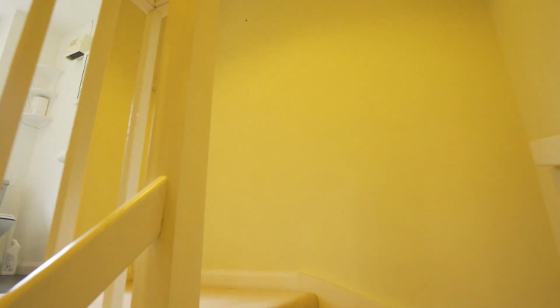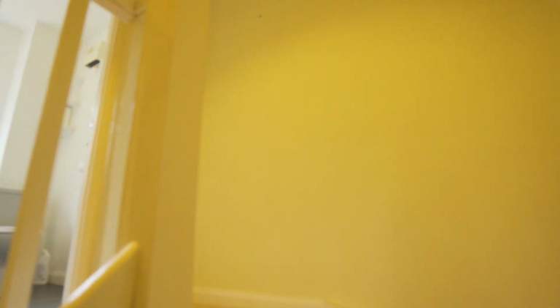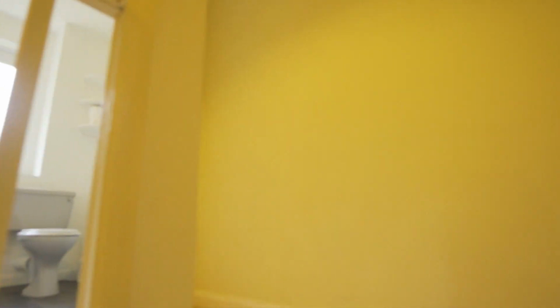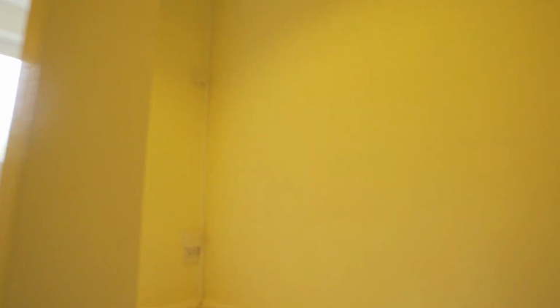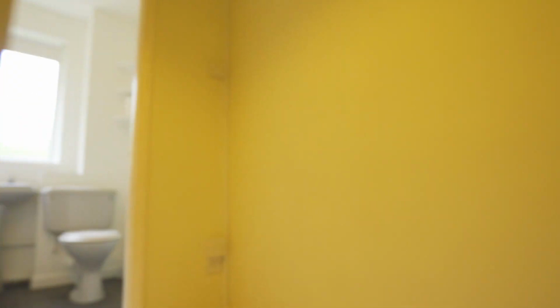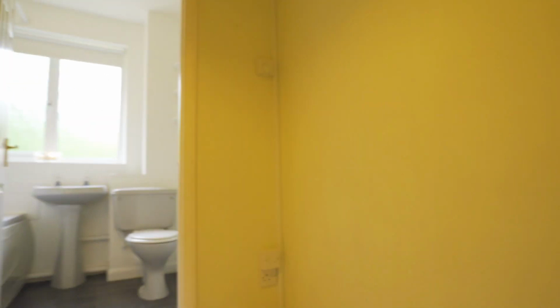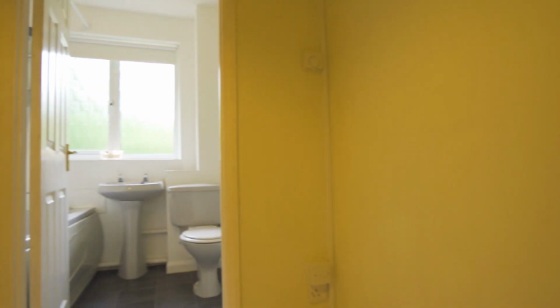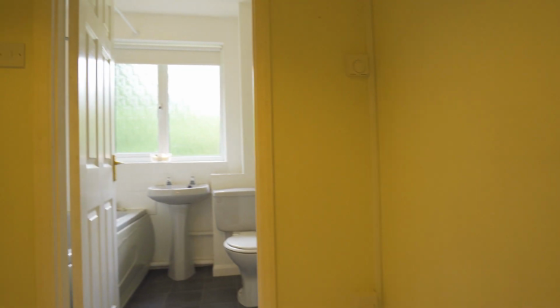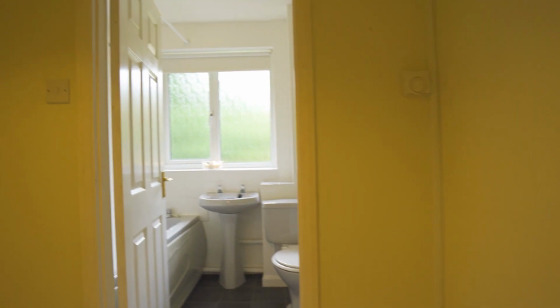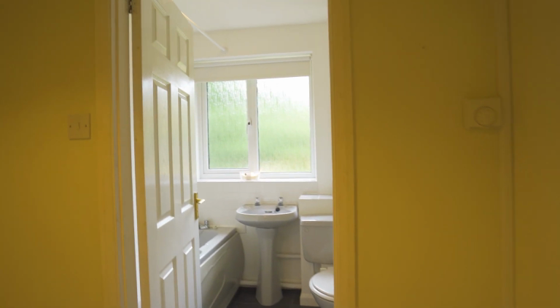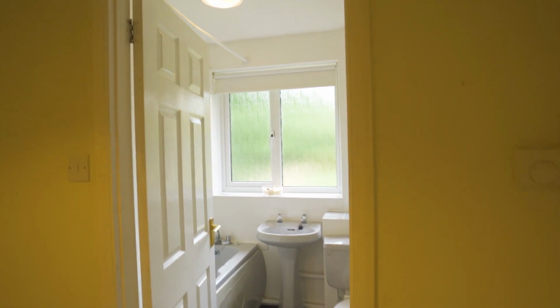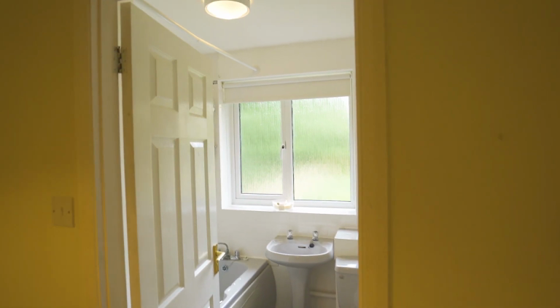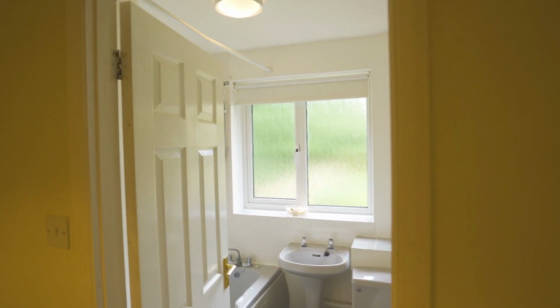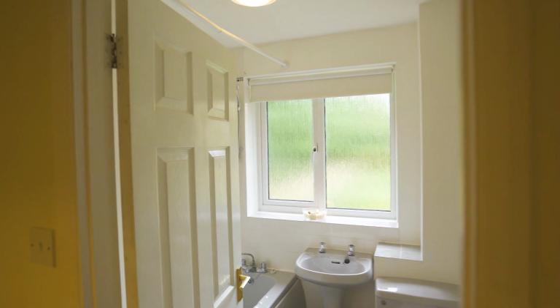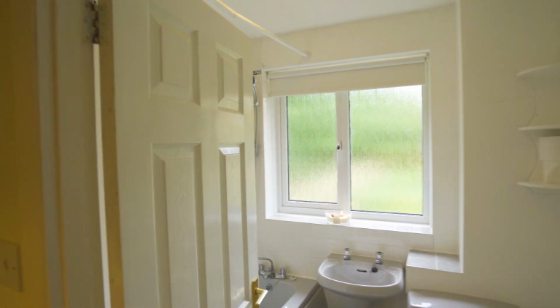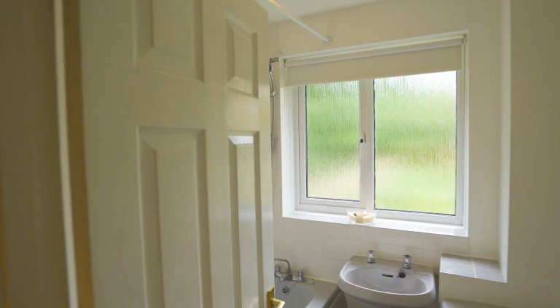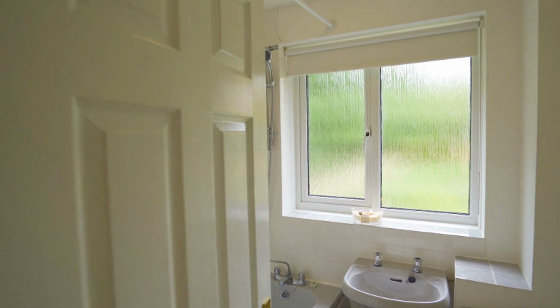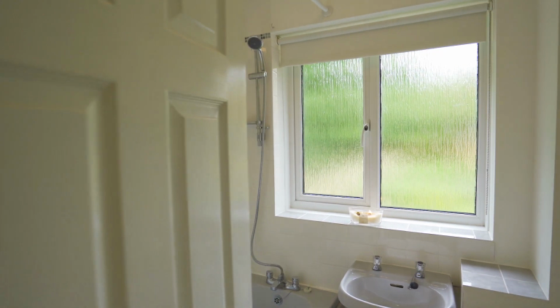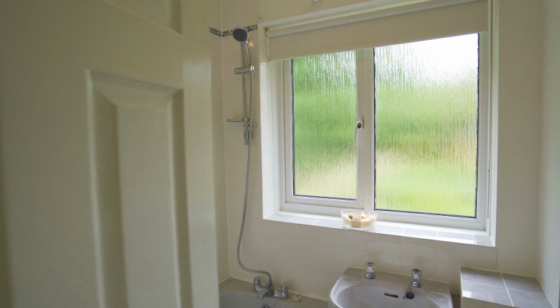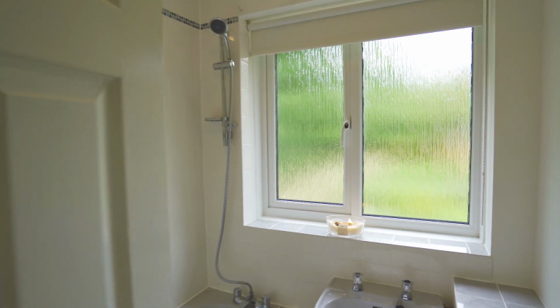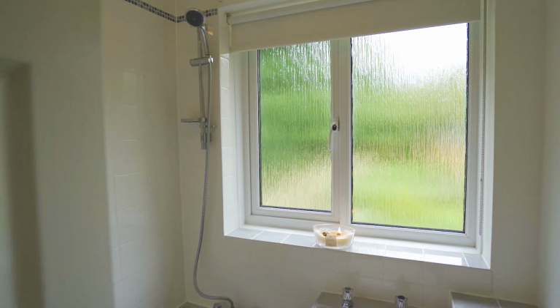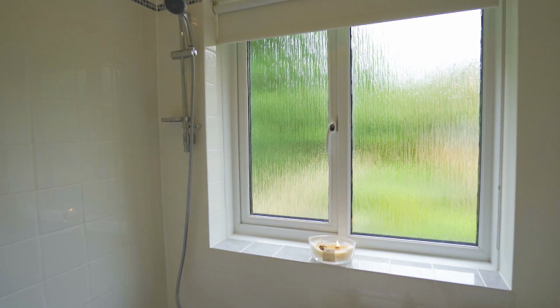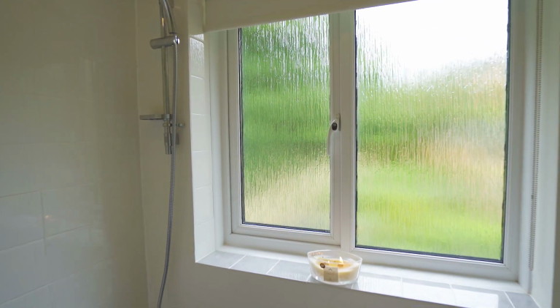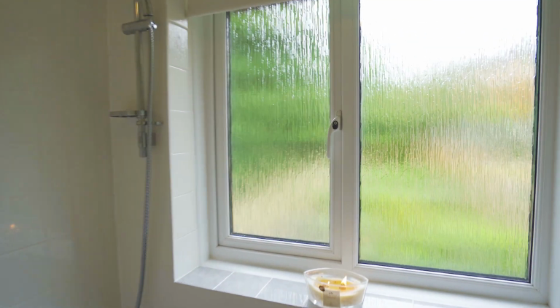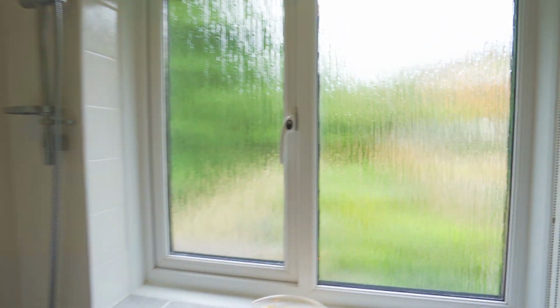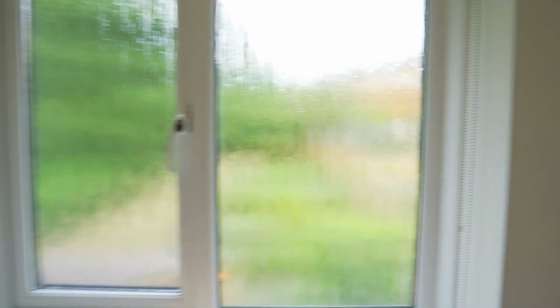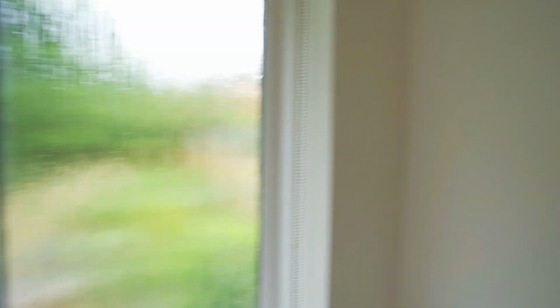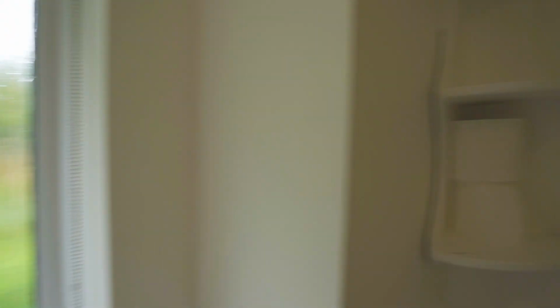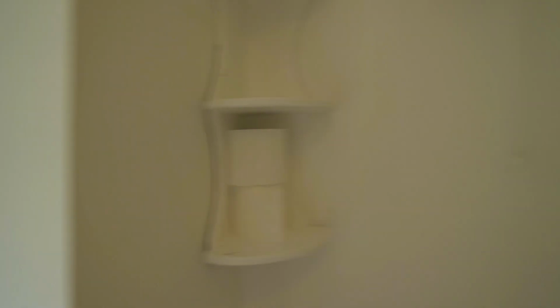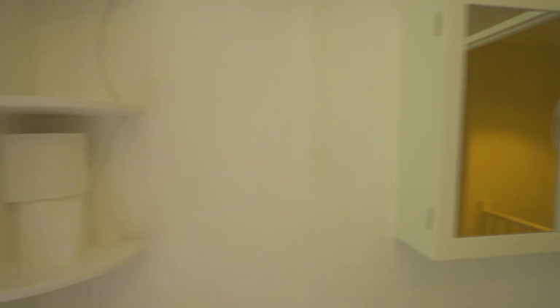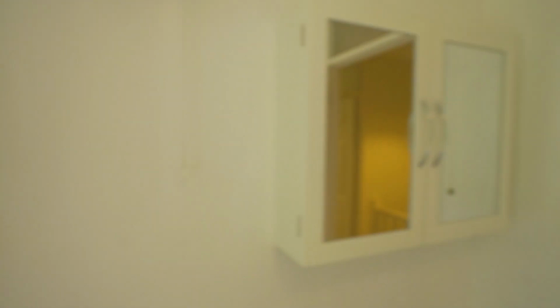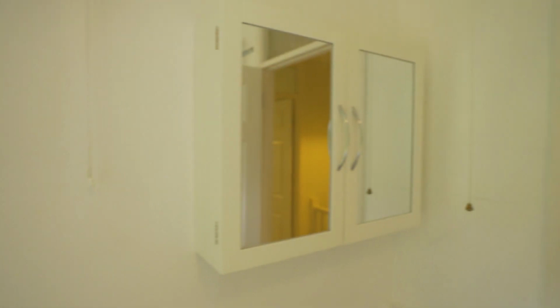Upstairs on the first floor there is a family bathroom, complete with bath and shower, sink, toilet, a heated fan and extra storage.